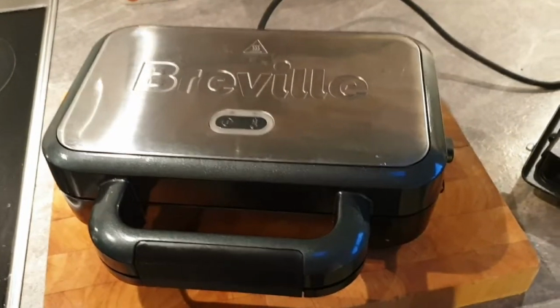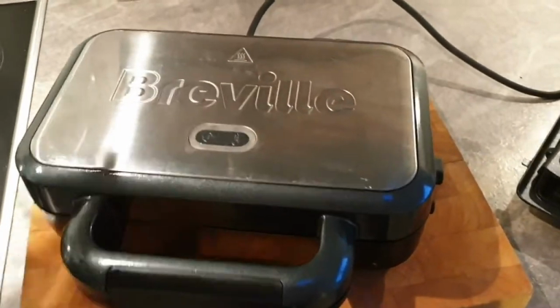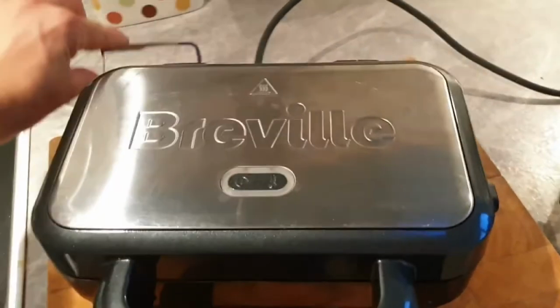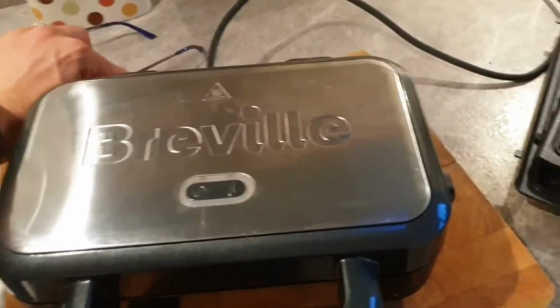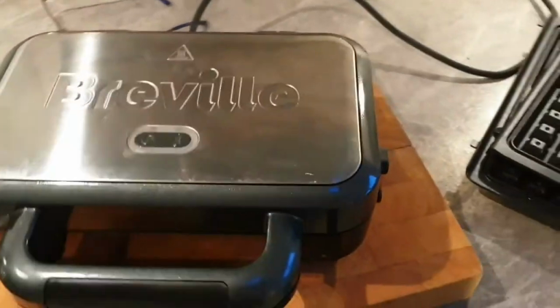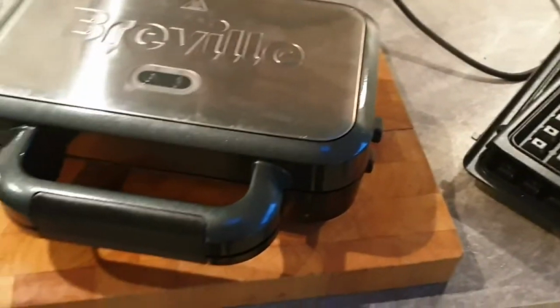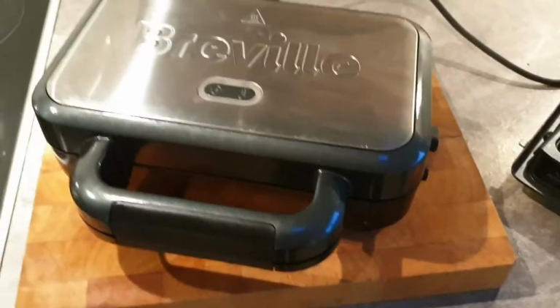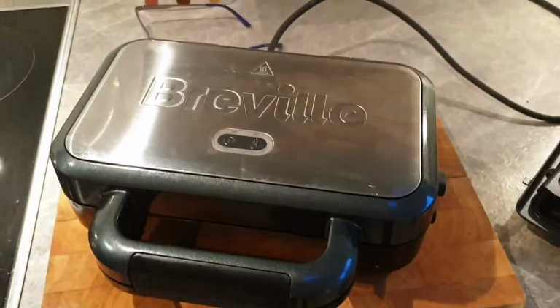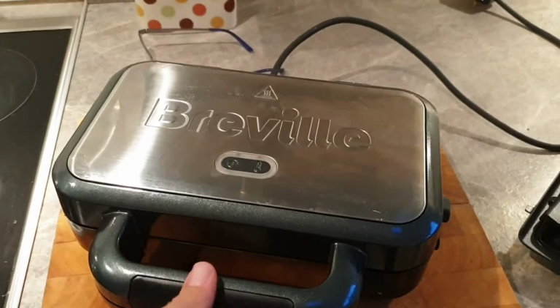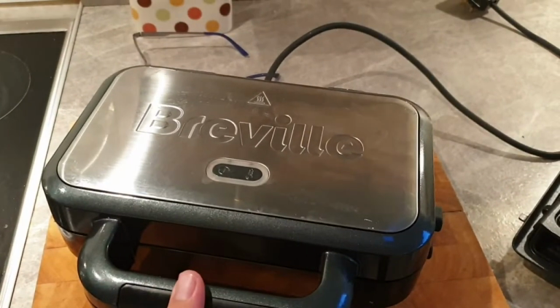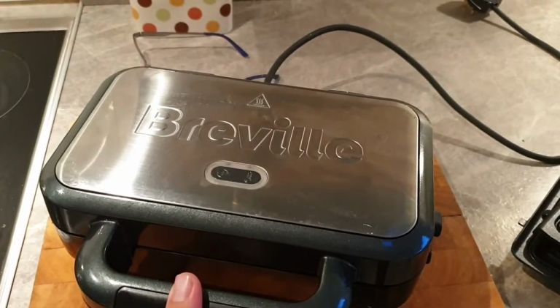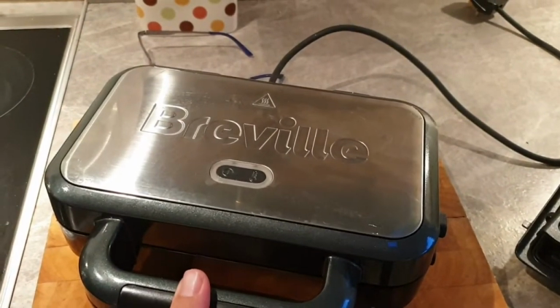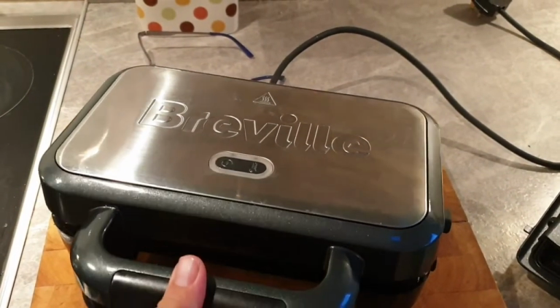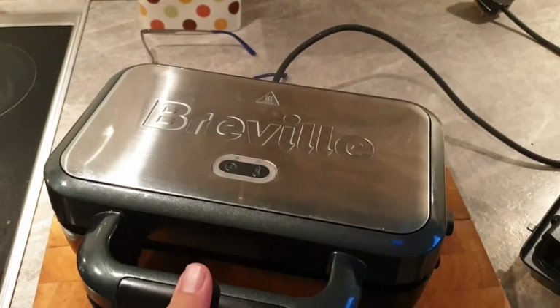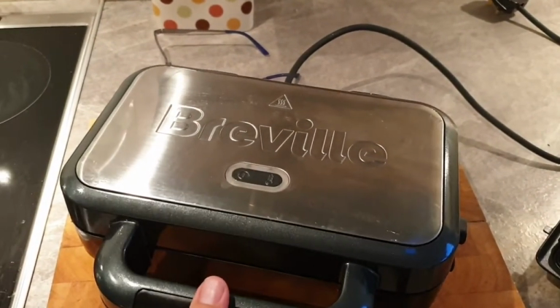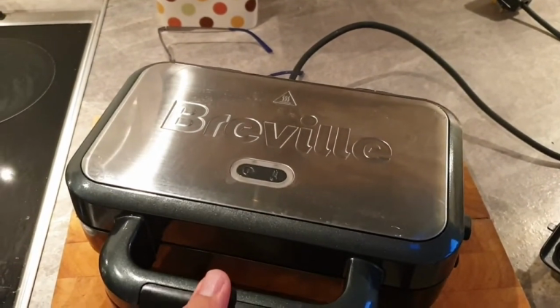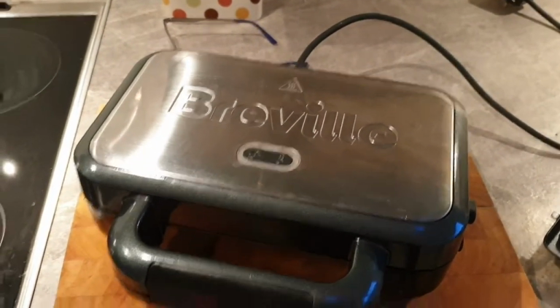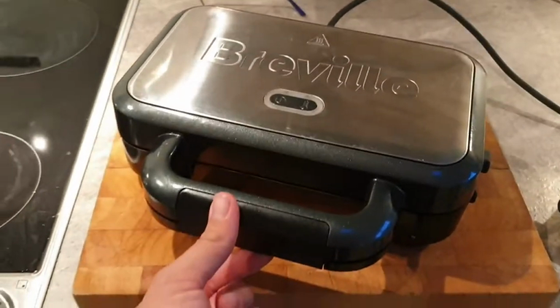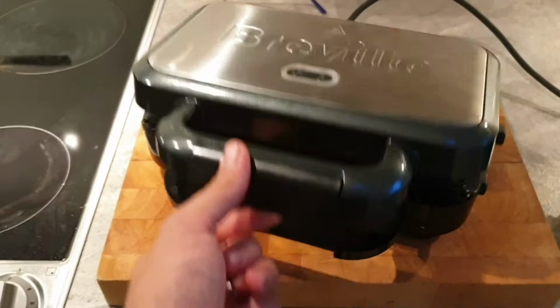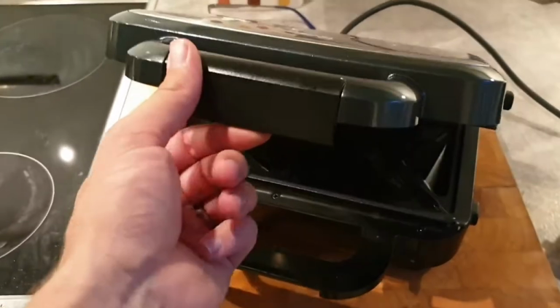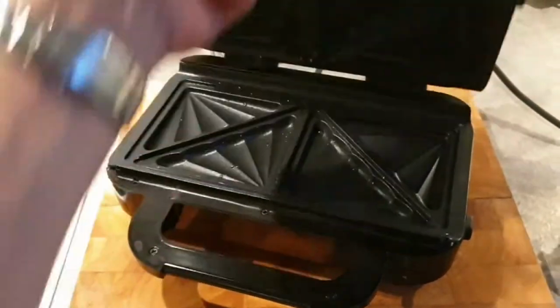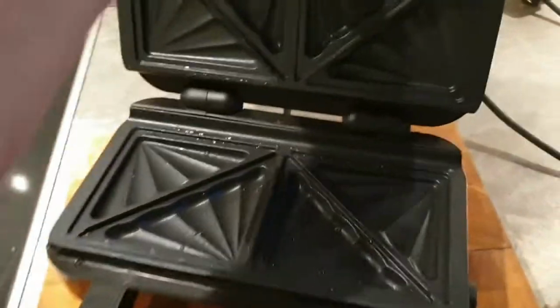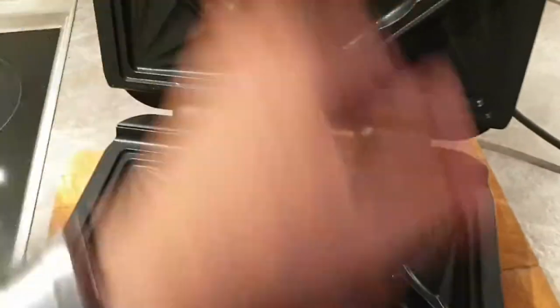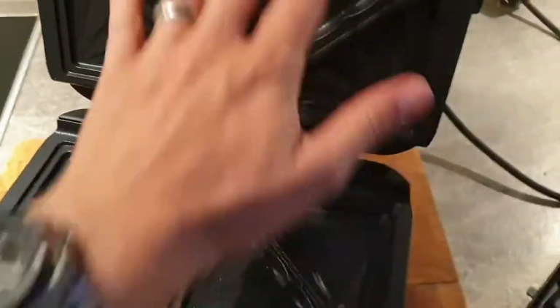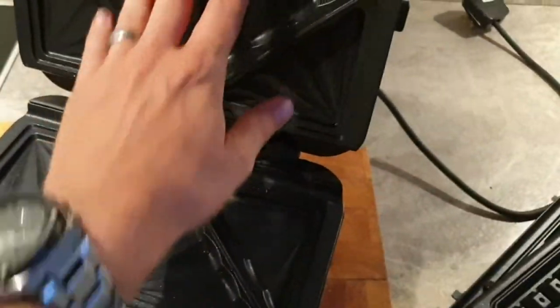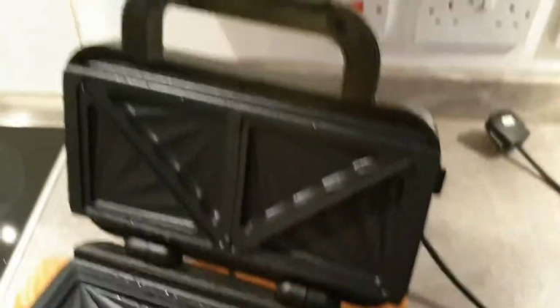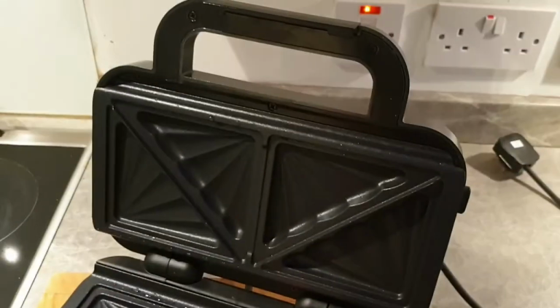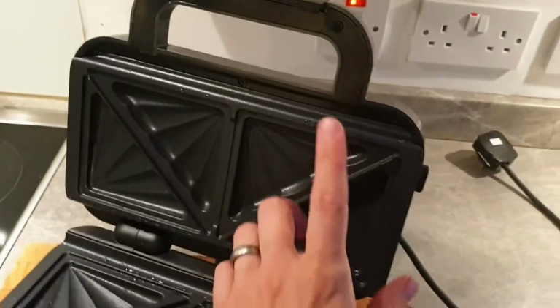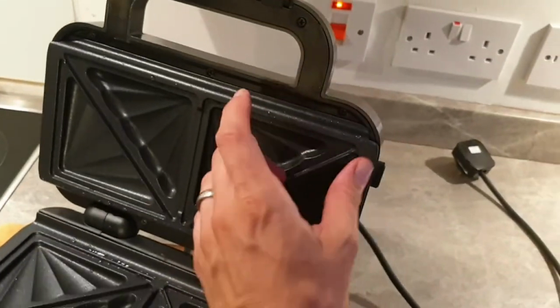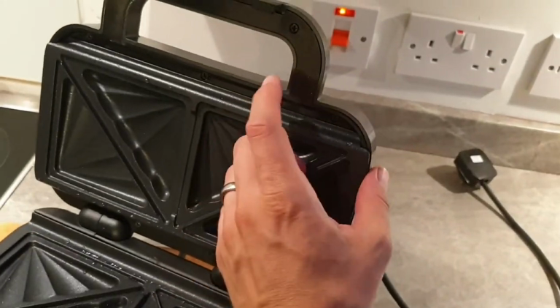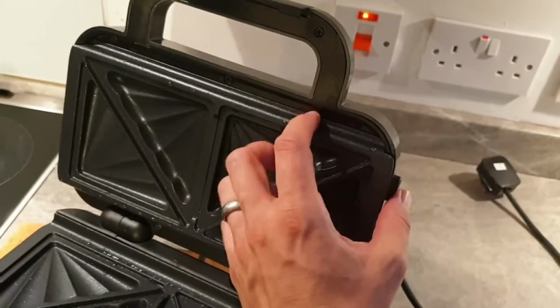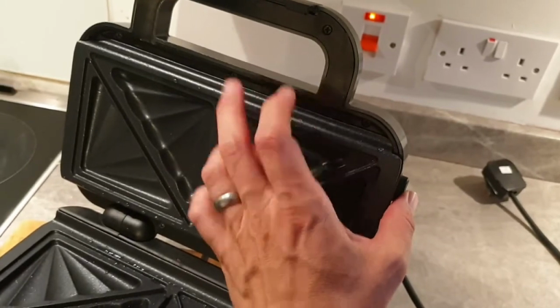Welcome to Rate My Gadget and we'll show you how to remove the Breville toaster plate. So first of all, open it up and these are the two plates here. You might want to be removing them because you want to put them in a dishwasher or a wash.